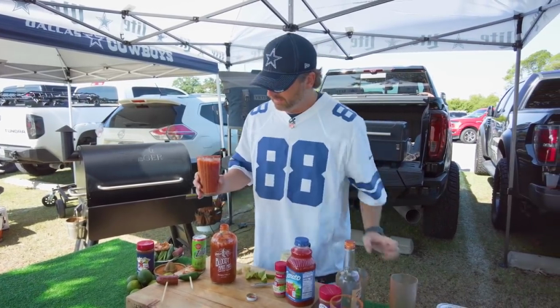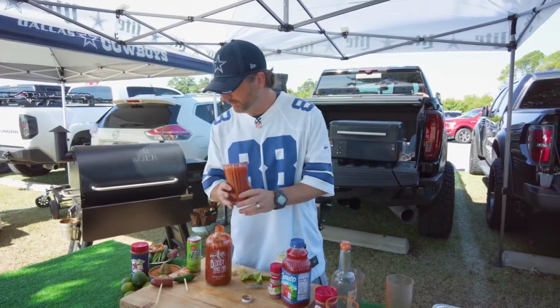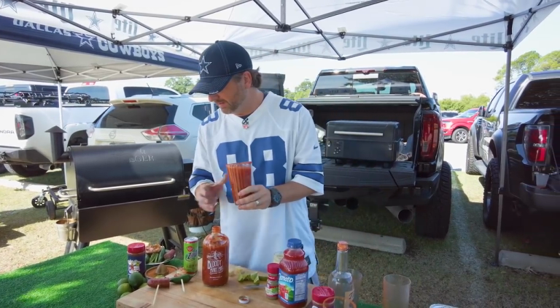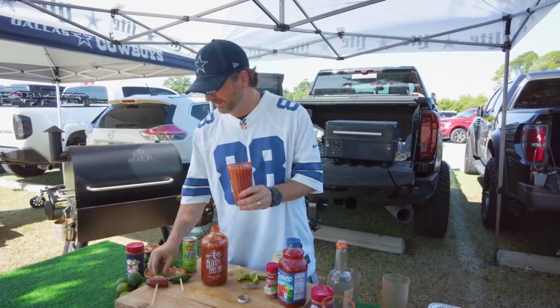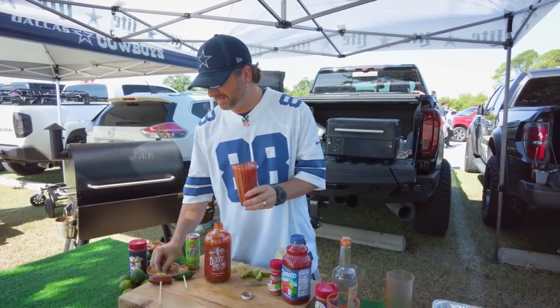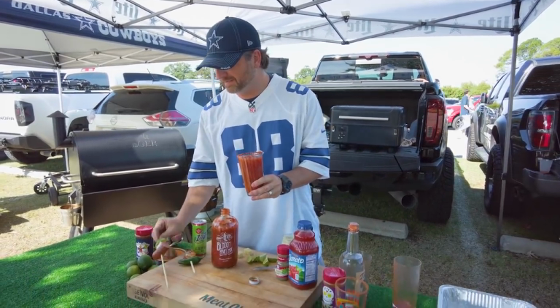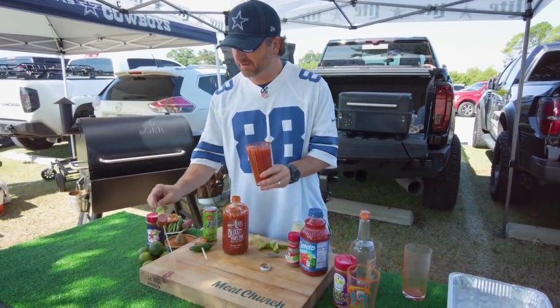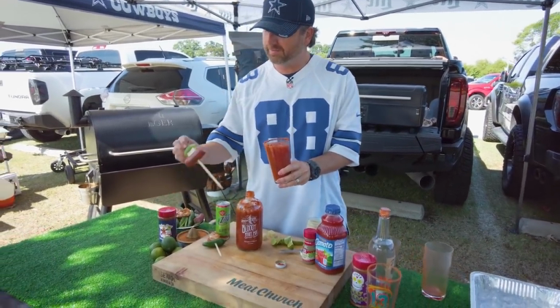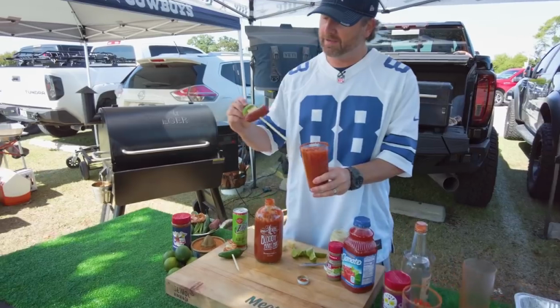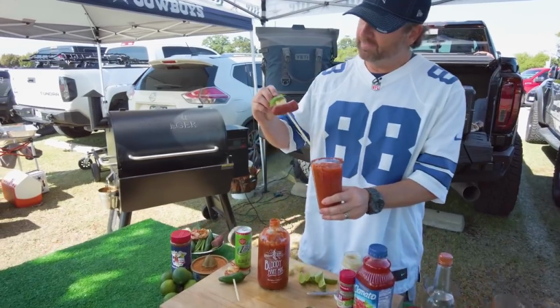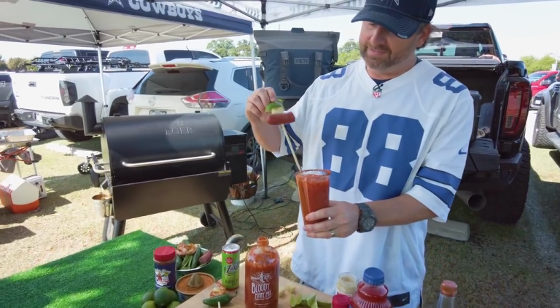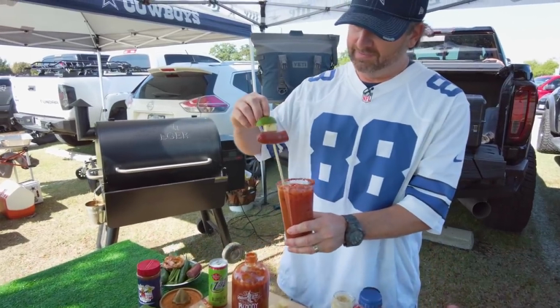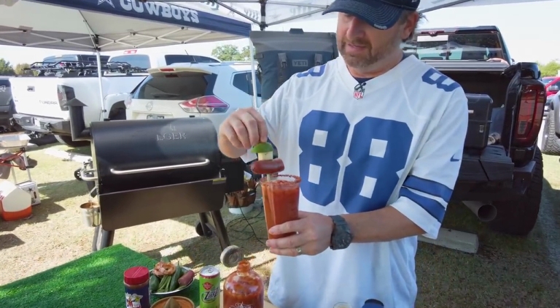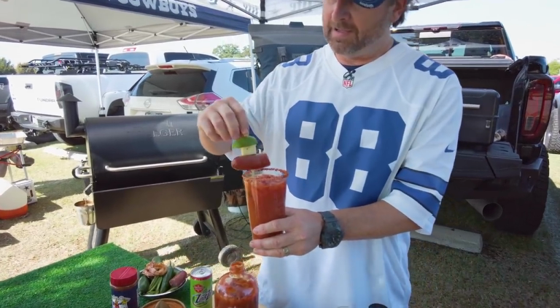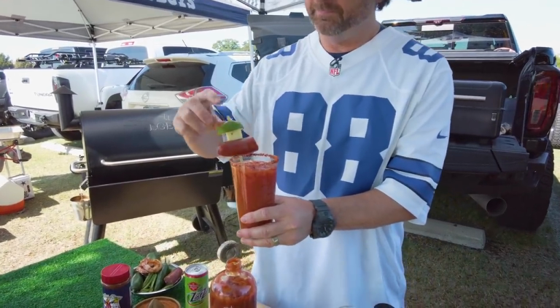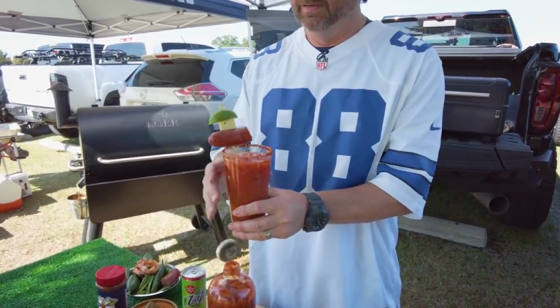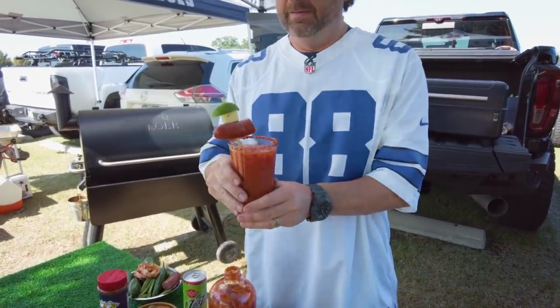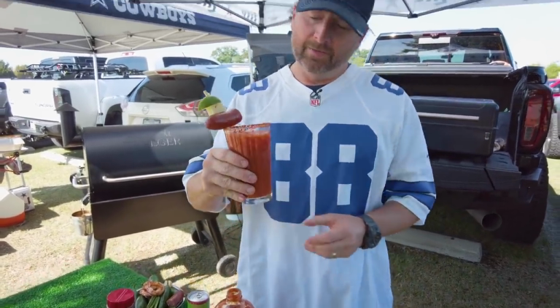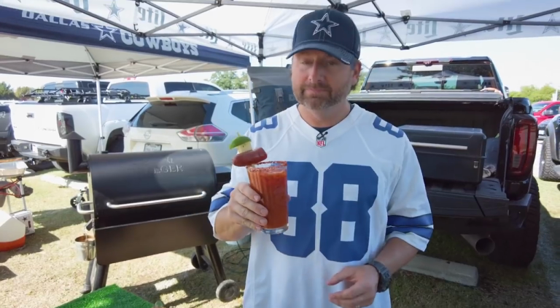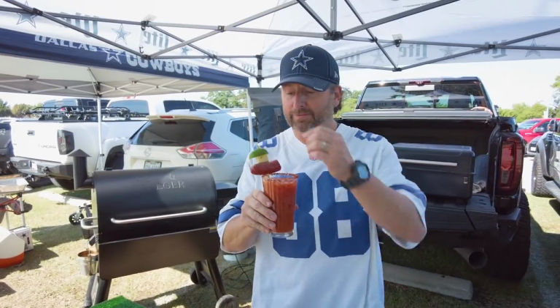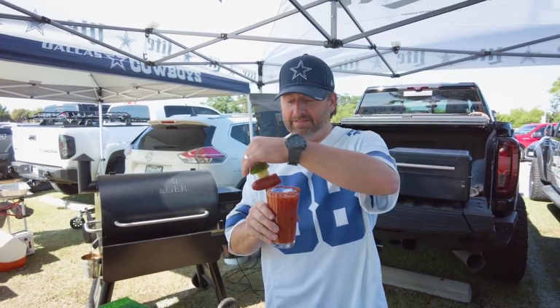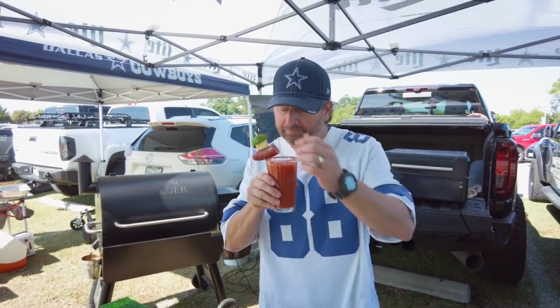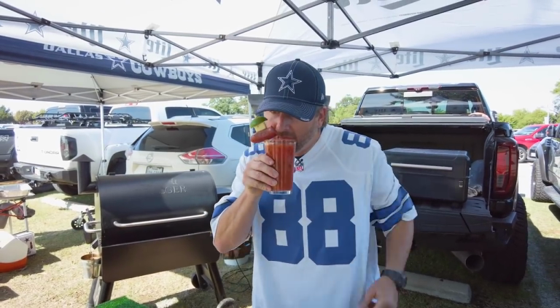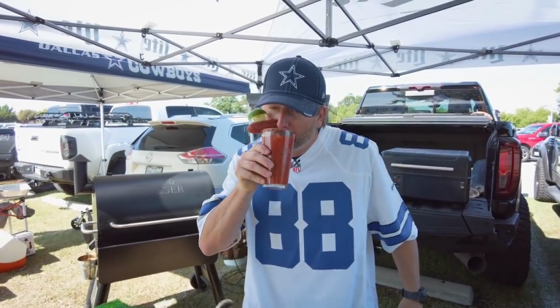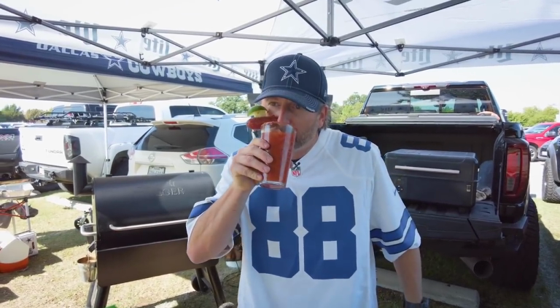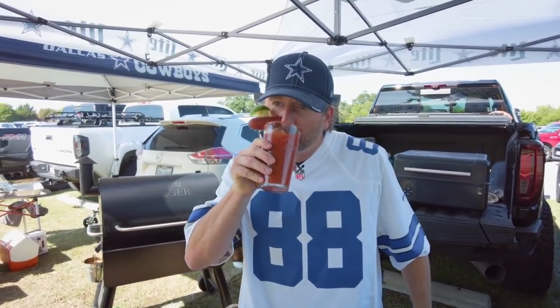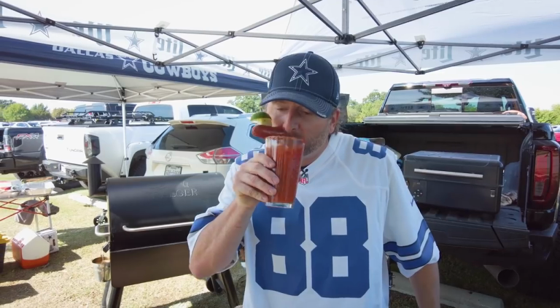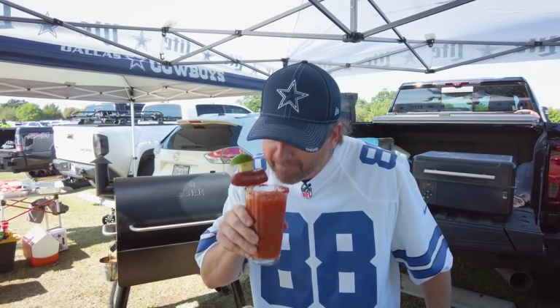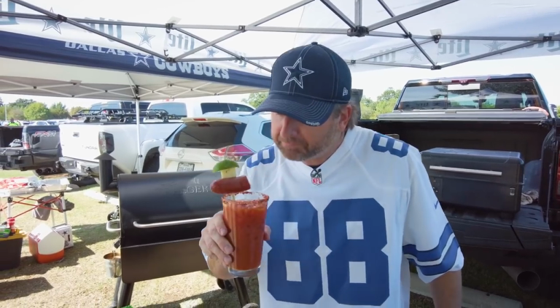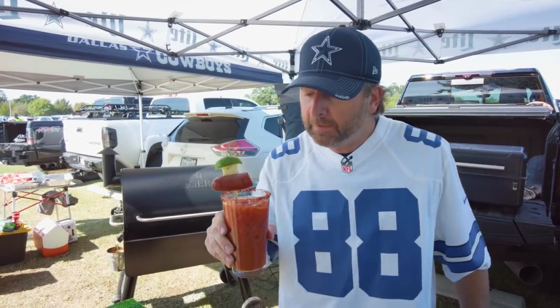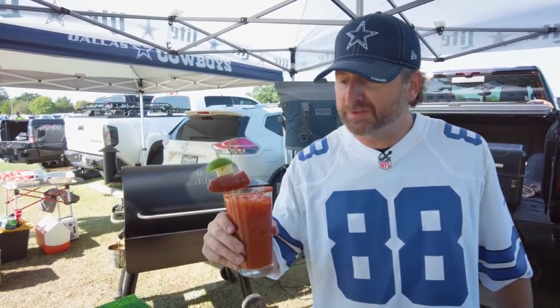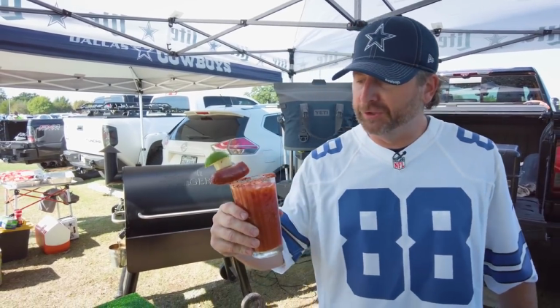What are we going to garnish with? How about a Texas smoked sausage, some Jack cheese, and a lime? I'm going to give this one a taste test. That's super good.